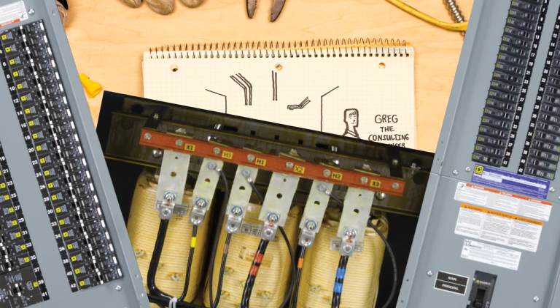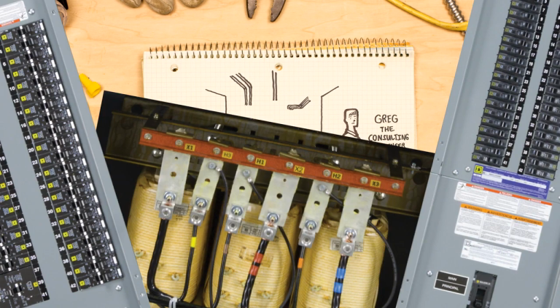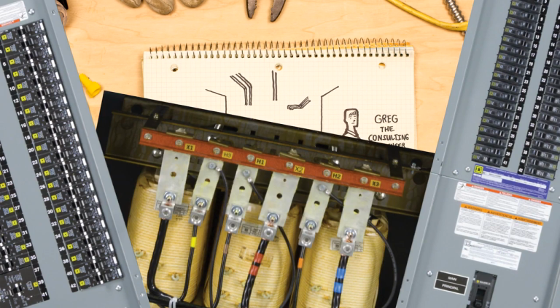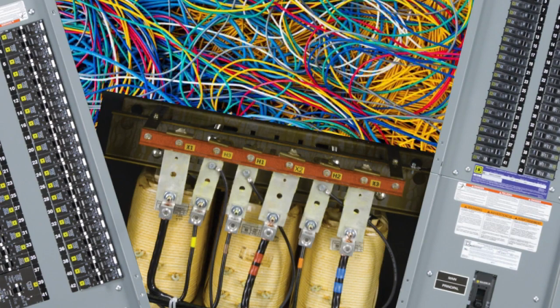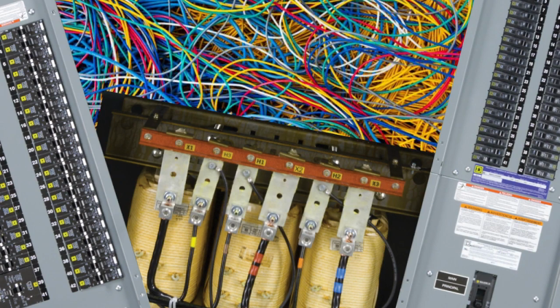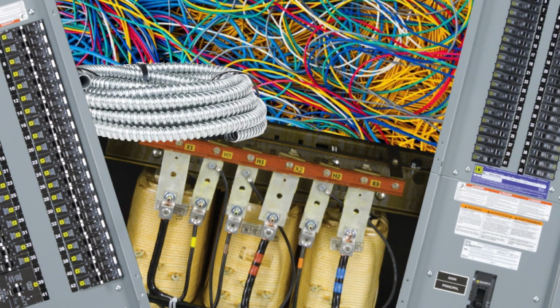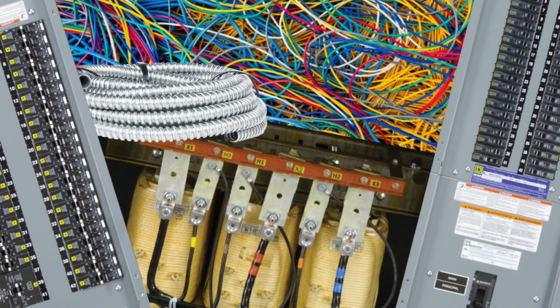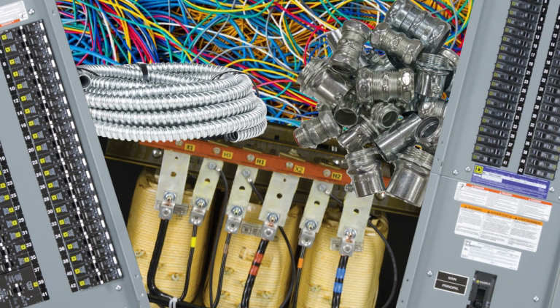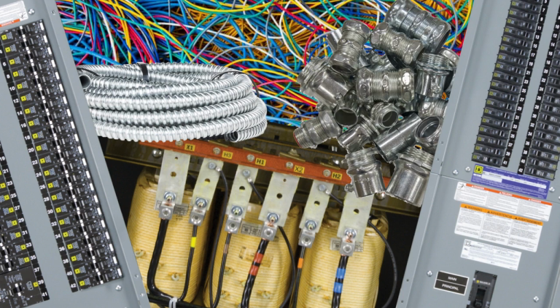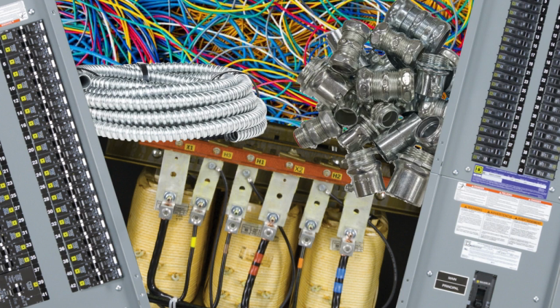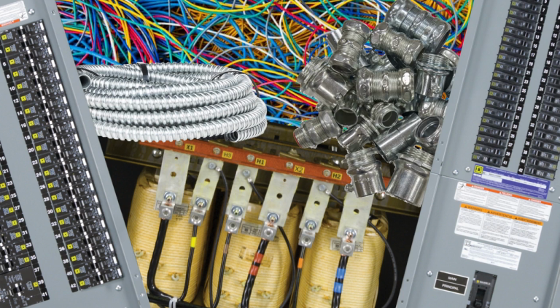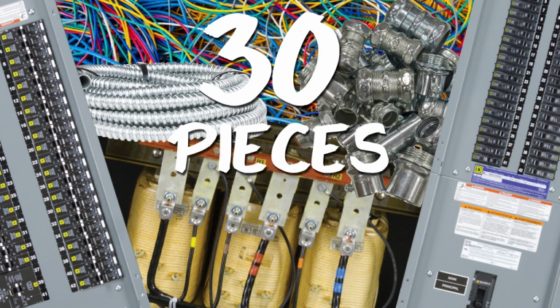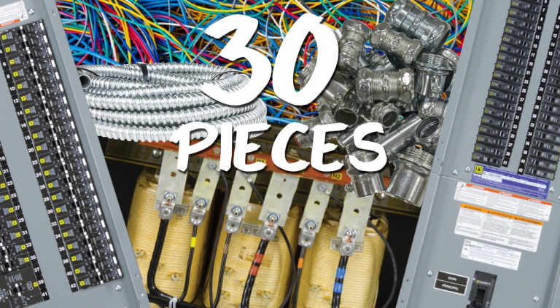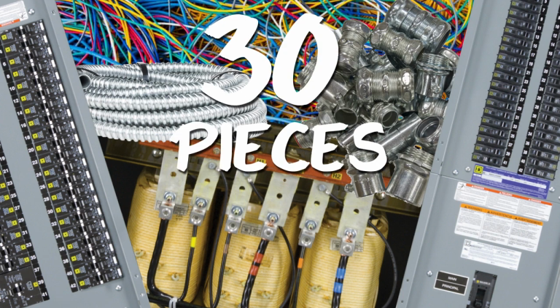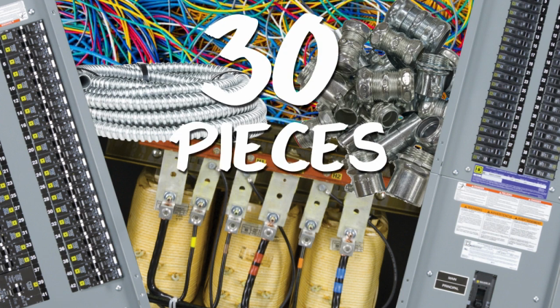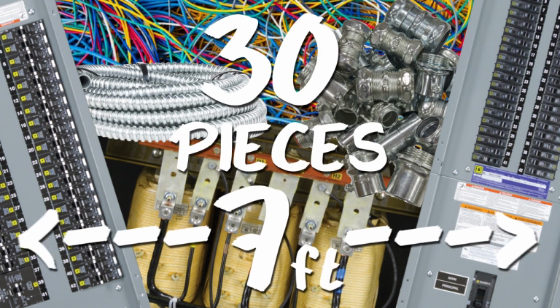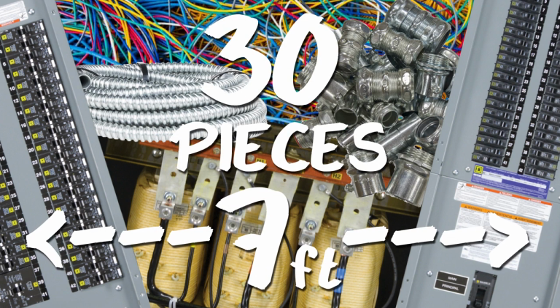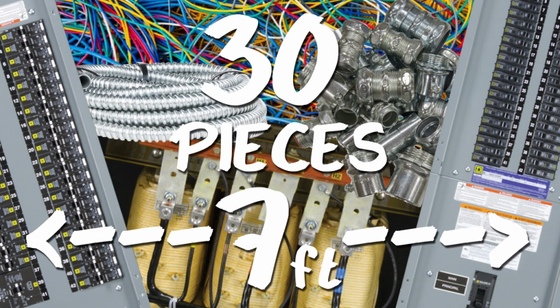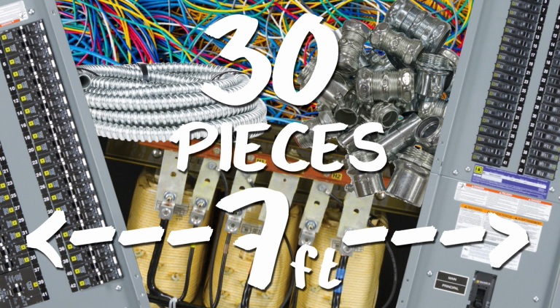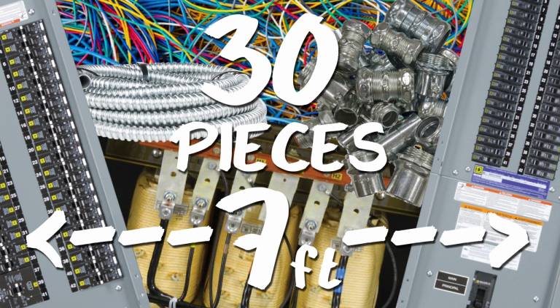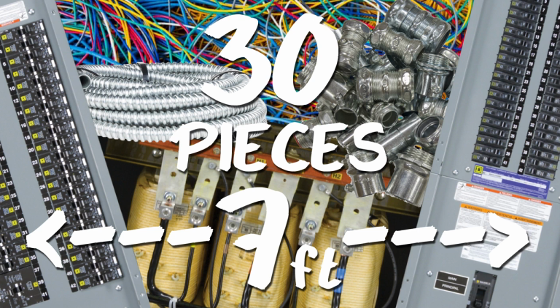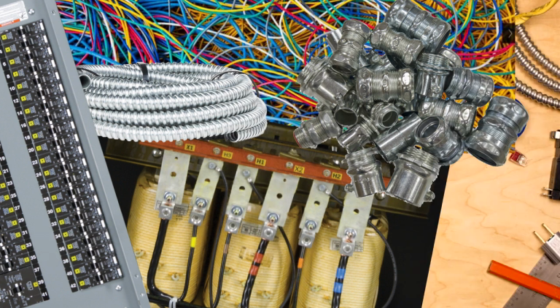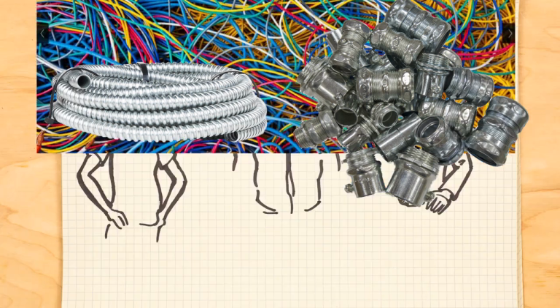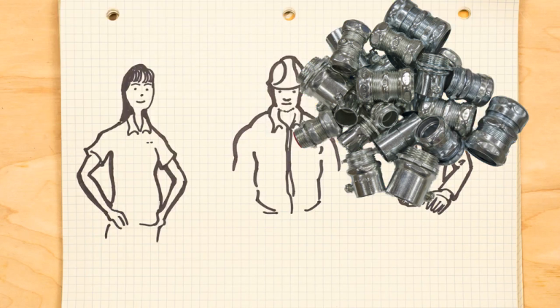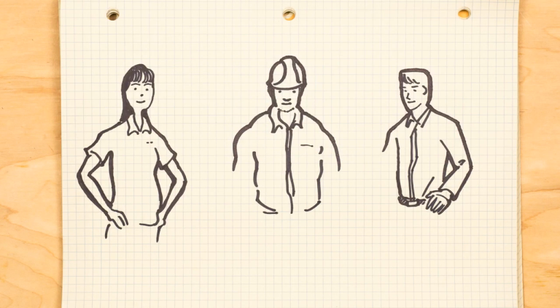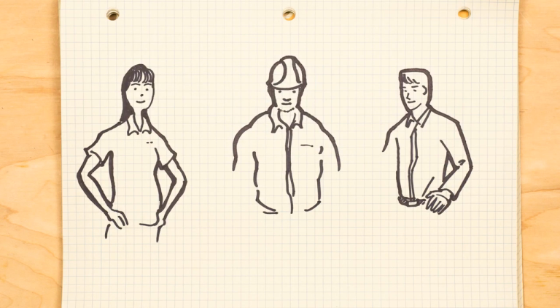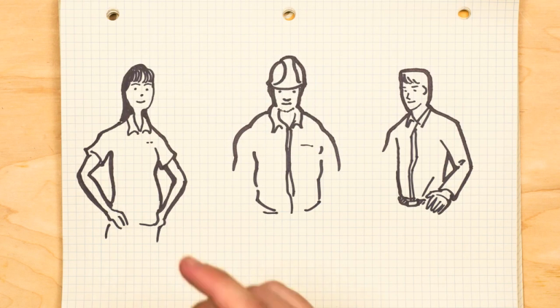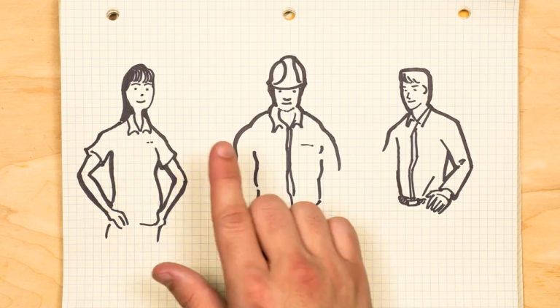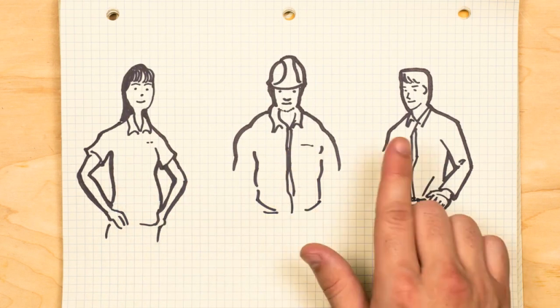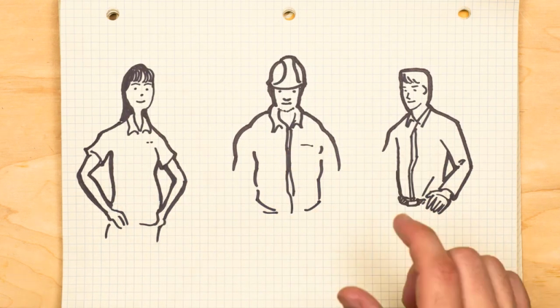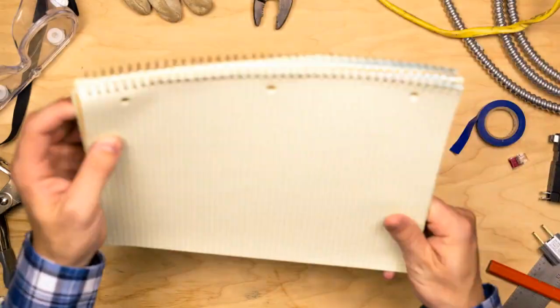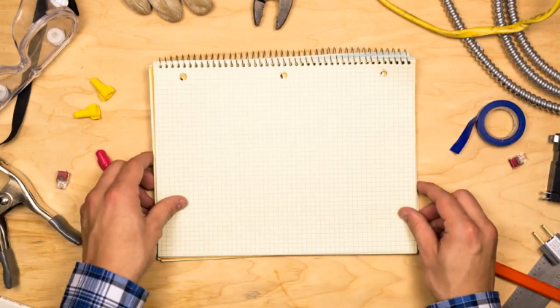One transformer, plus all the wire, conduit, and fittings — that could require as many as 30 pieces and take up about seven feet of space. Way too much for Jane's electrical room, so everyone needs a space-saving solution.